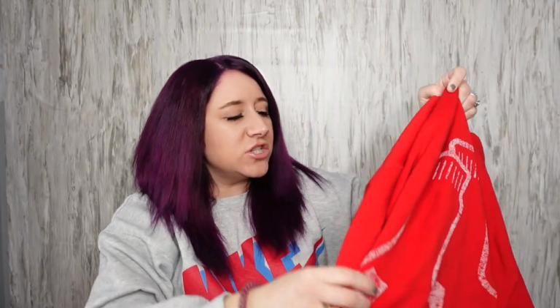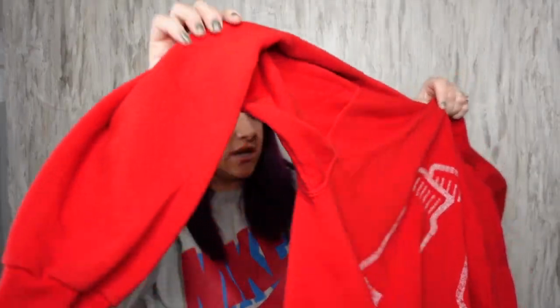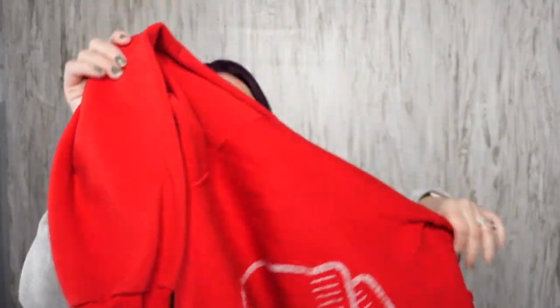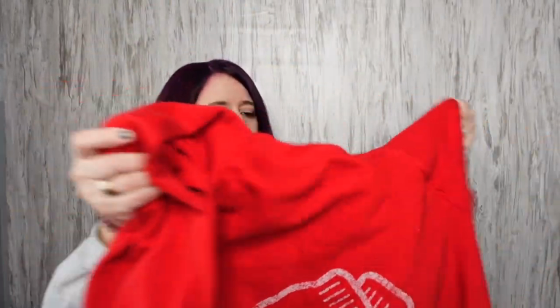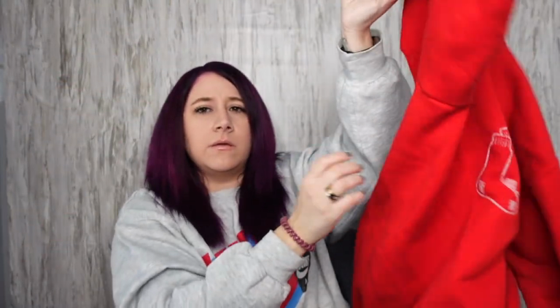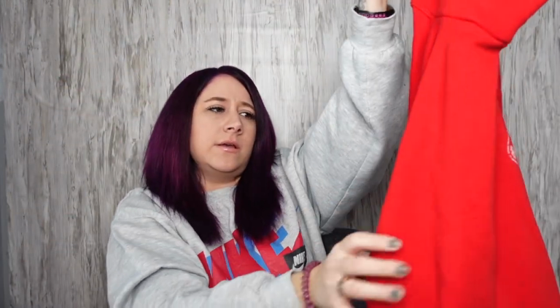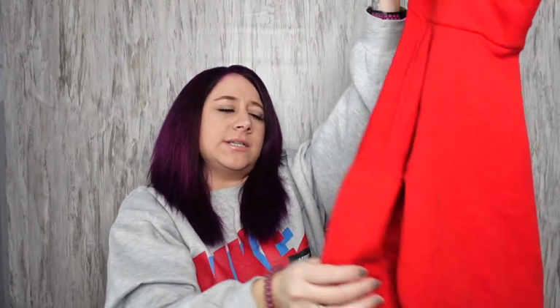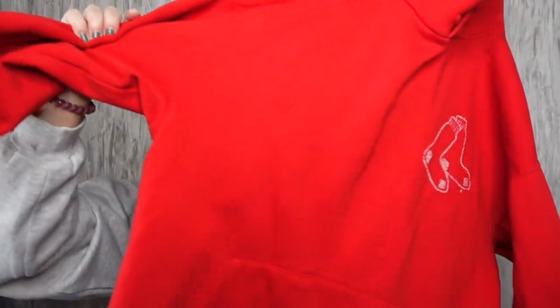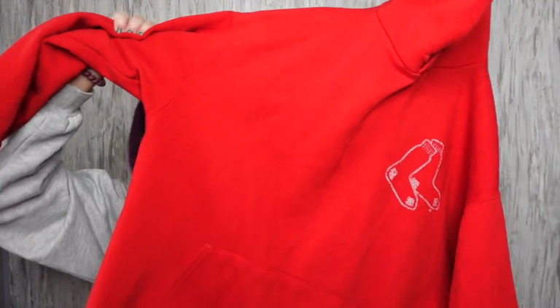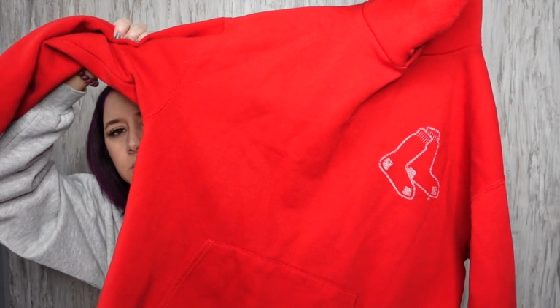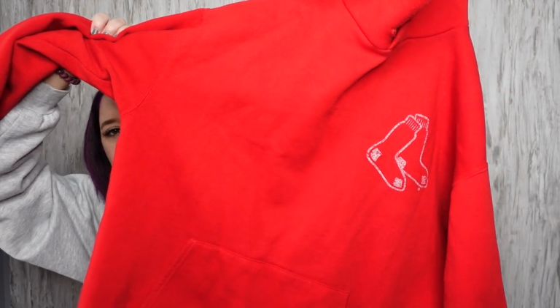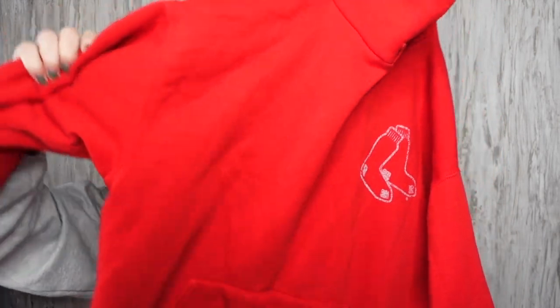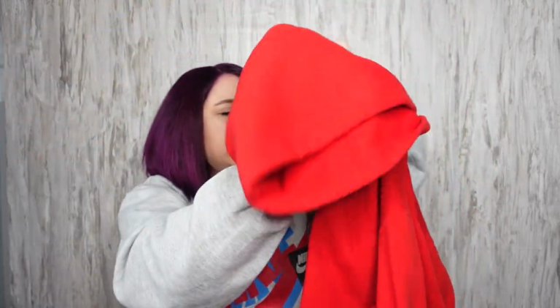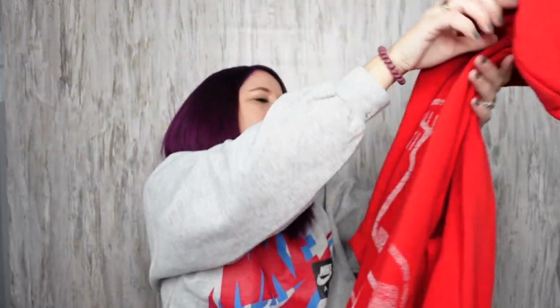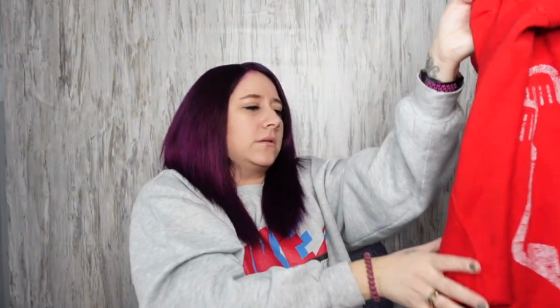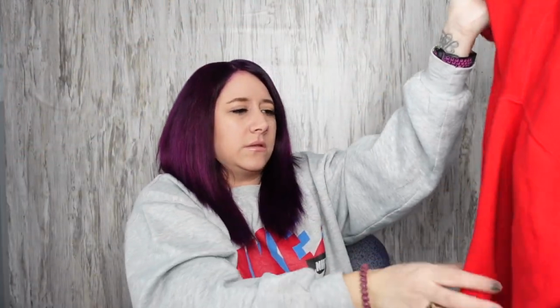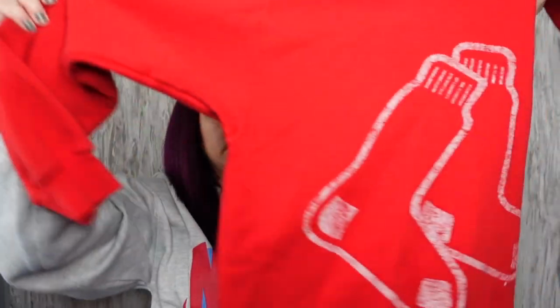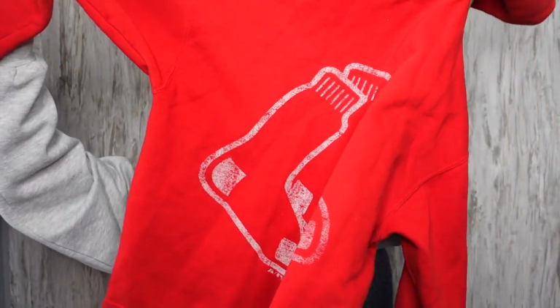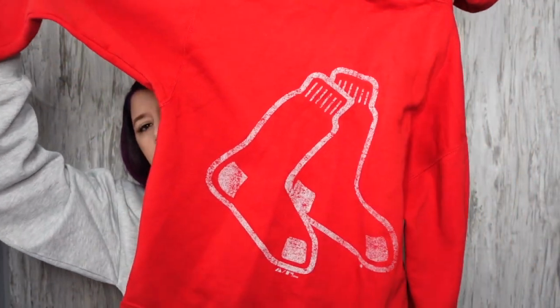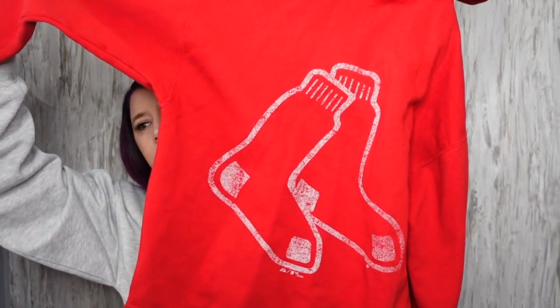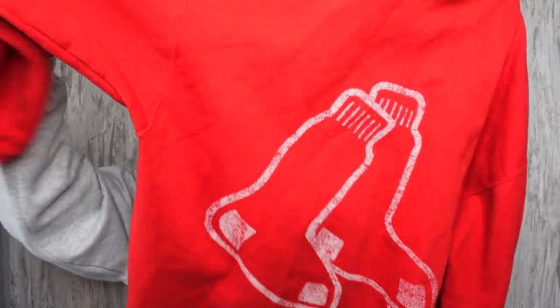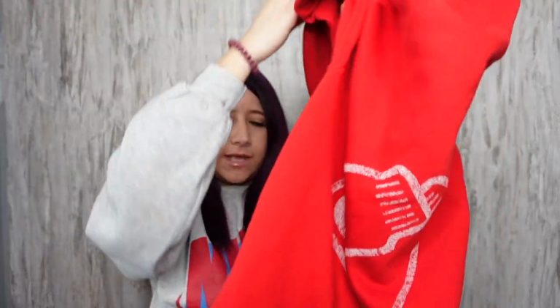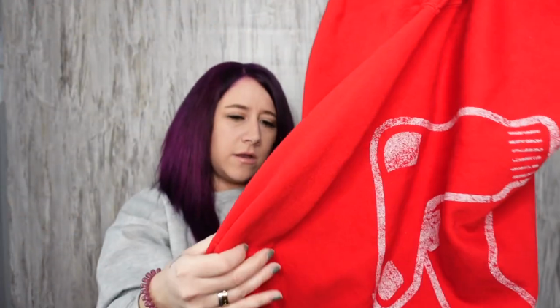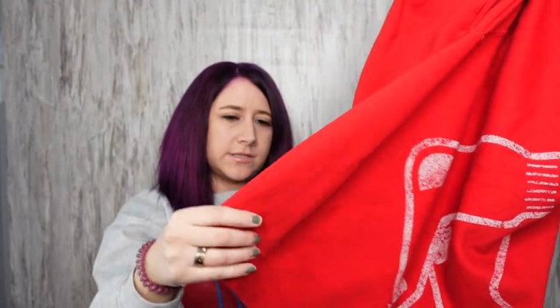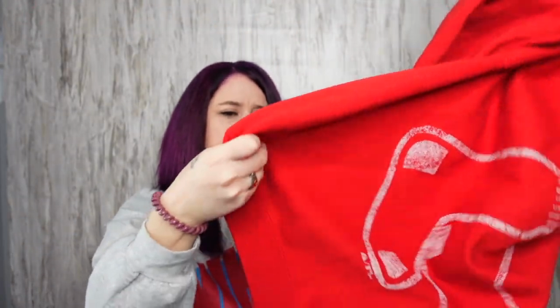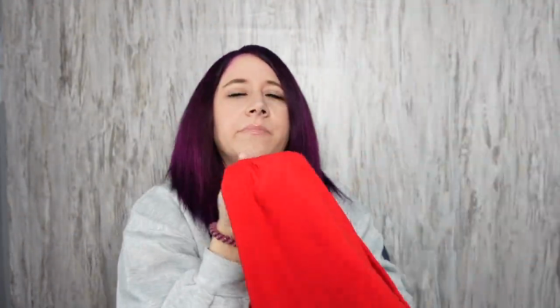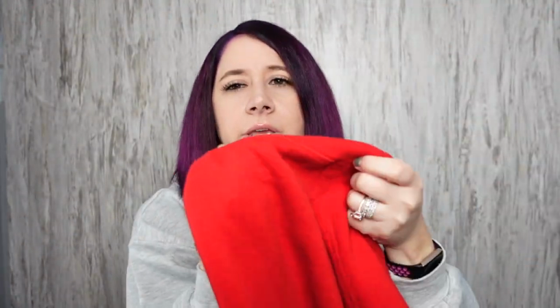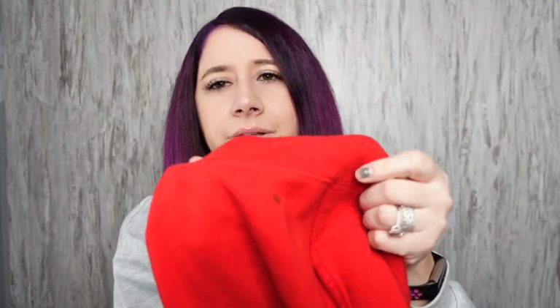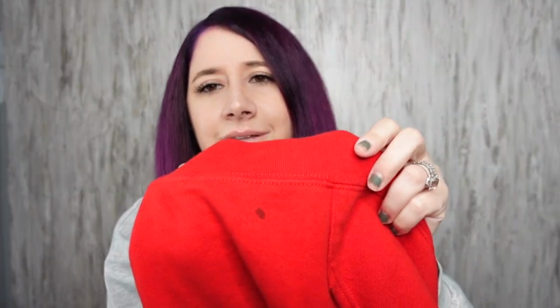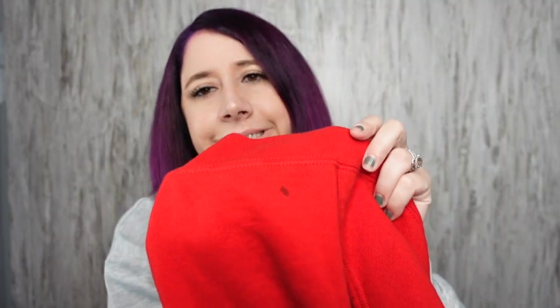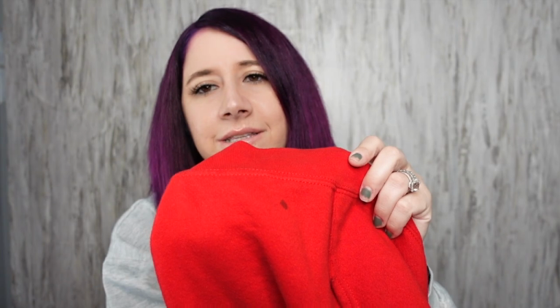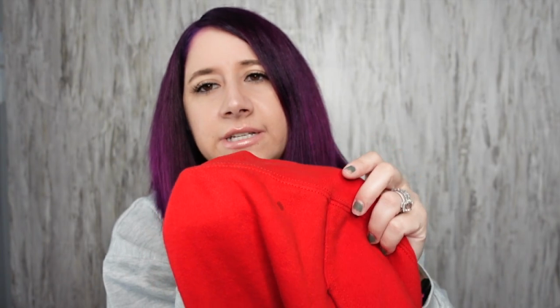Vintage Red Sox hoodie, size large. It looks like this on the front and back. There is a stain on it right here, but nothing too crazy.